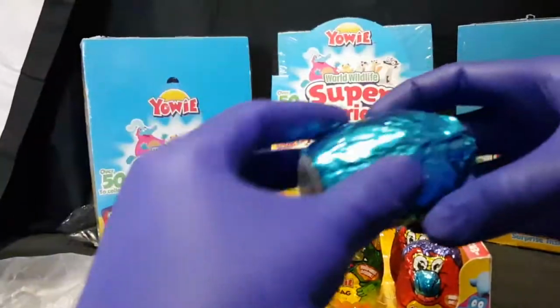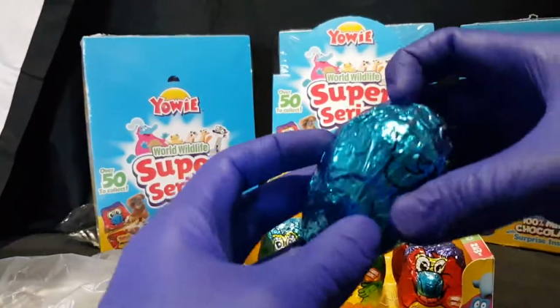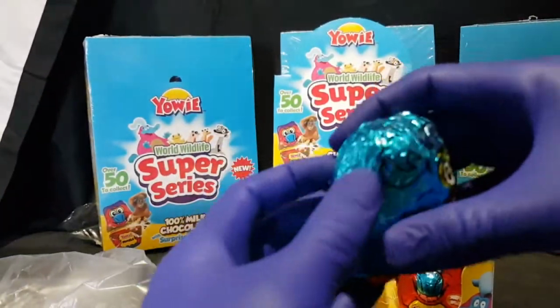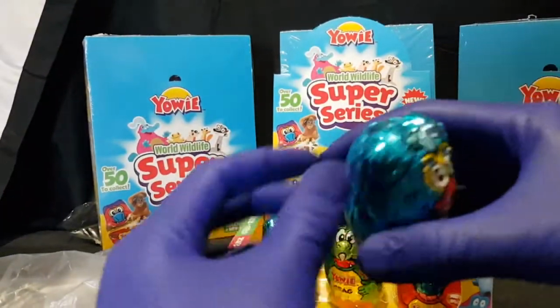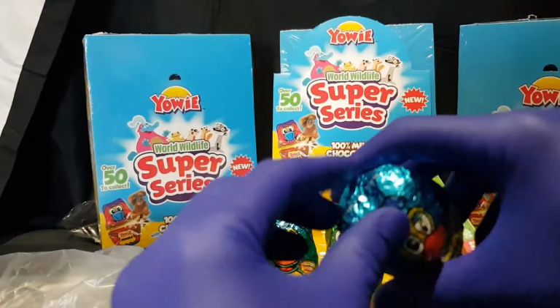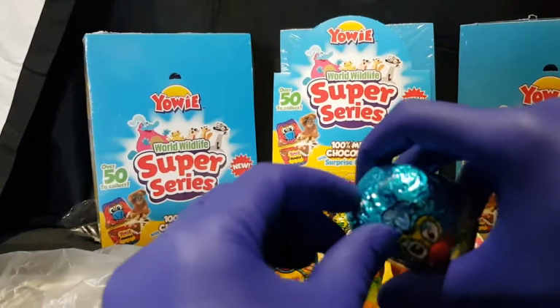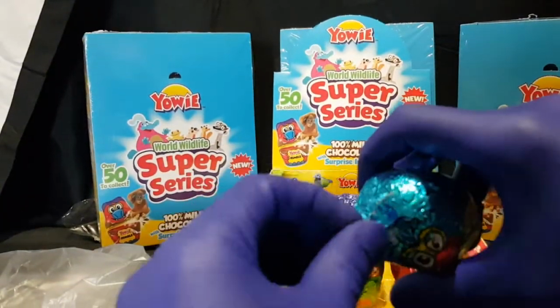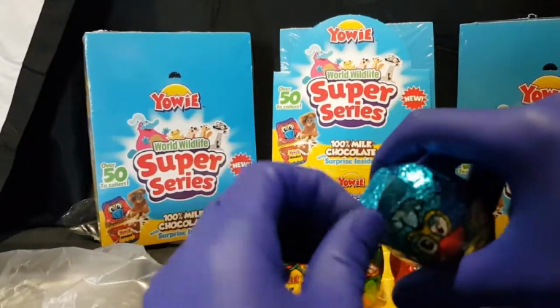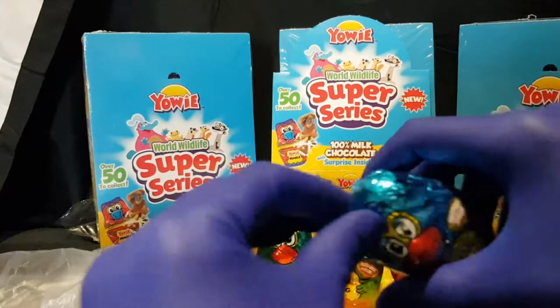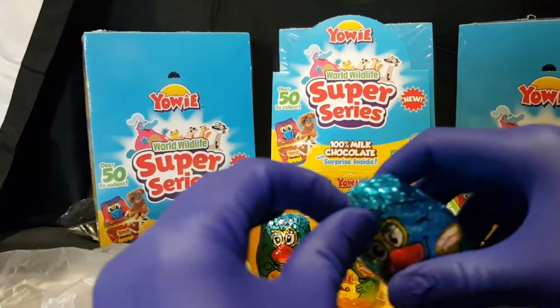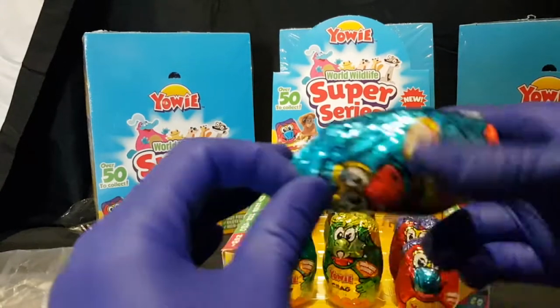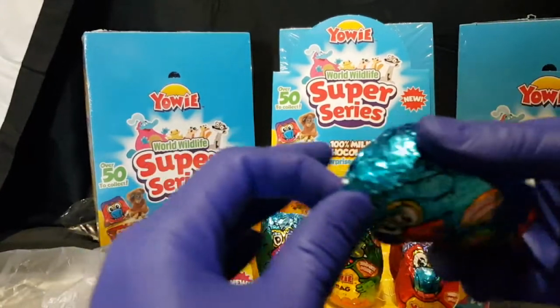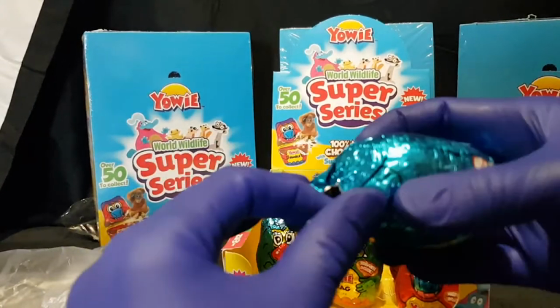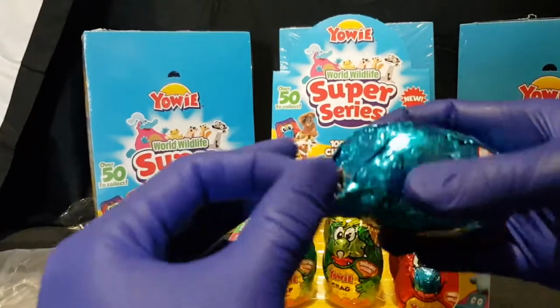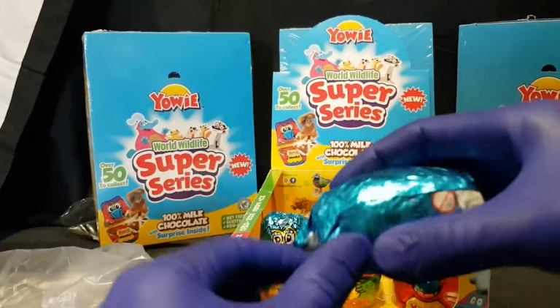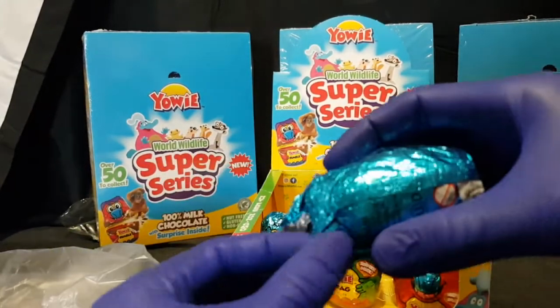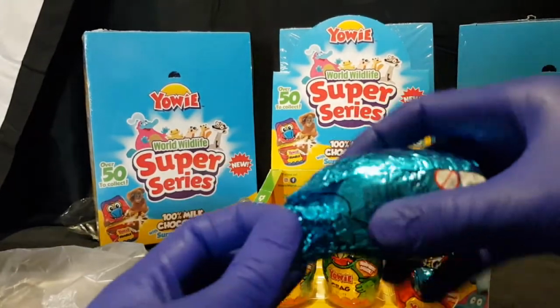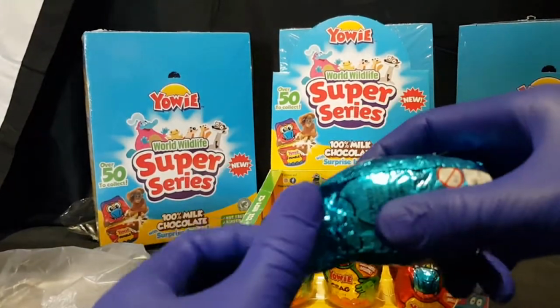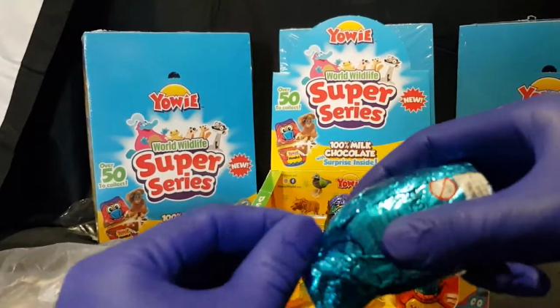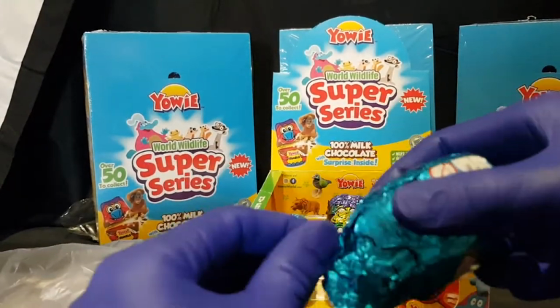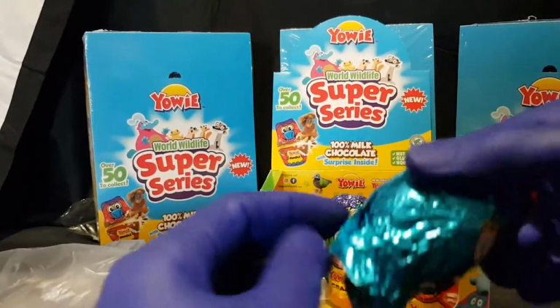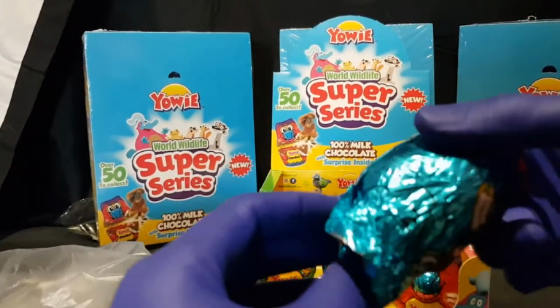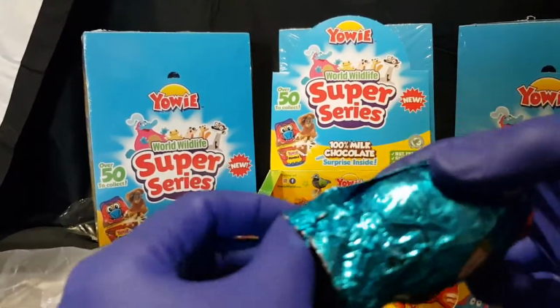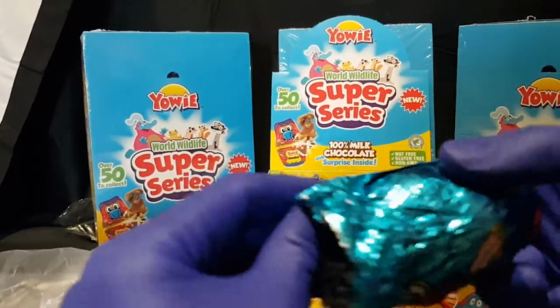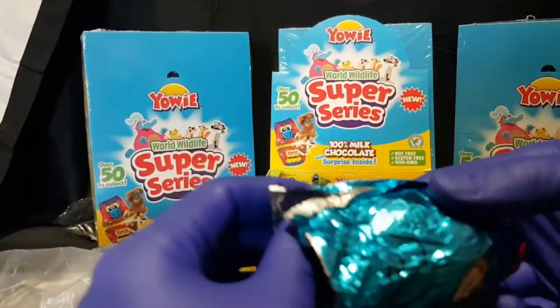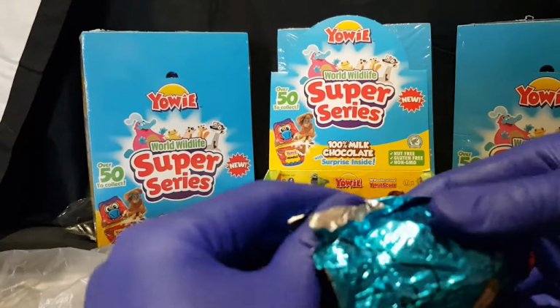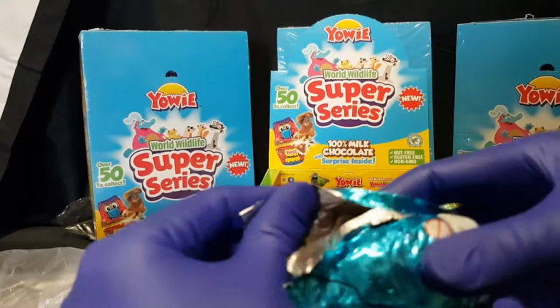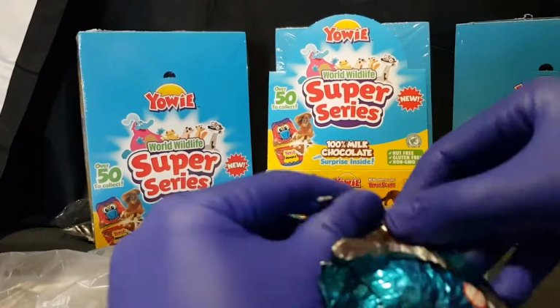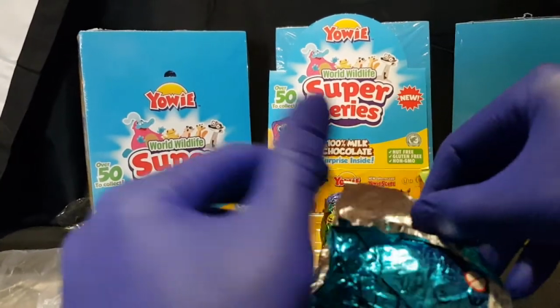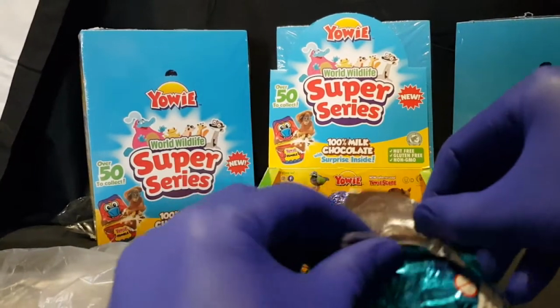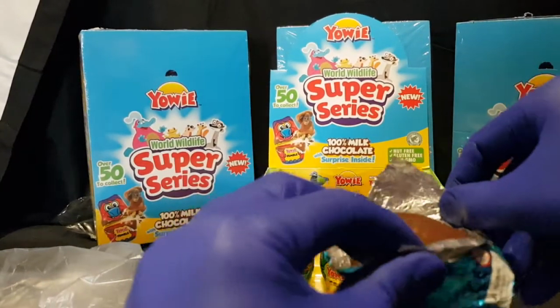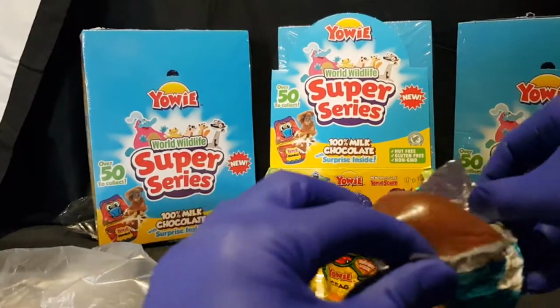I feel like the chocolate's going to get more melty as we get along, because my hands are going to get warm. It is very warm. I should have done this in winter.